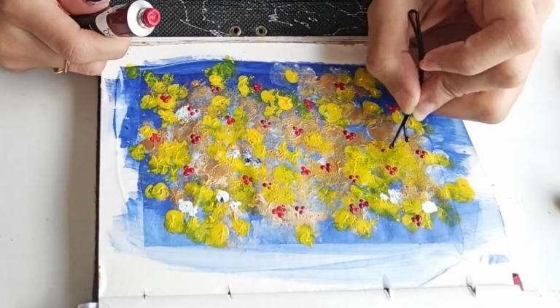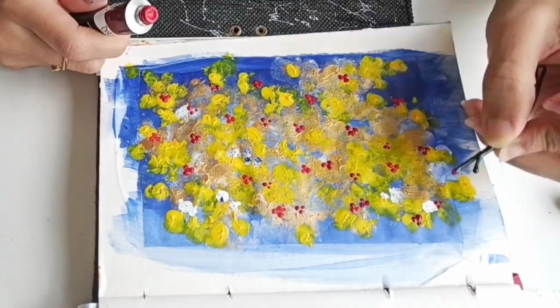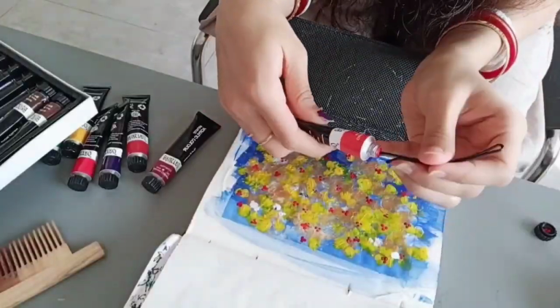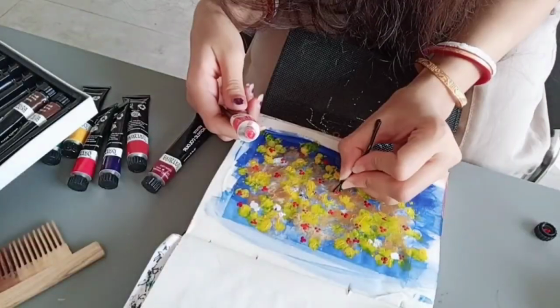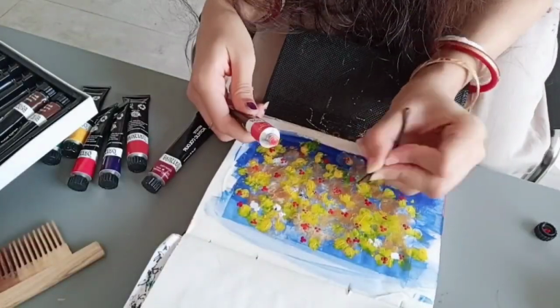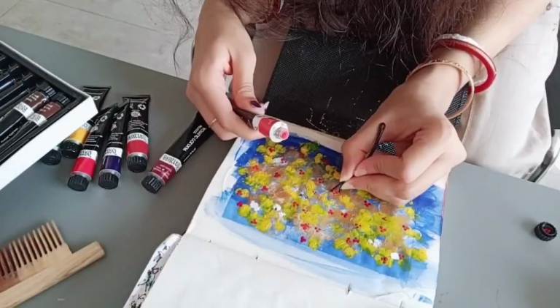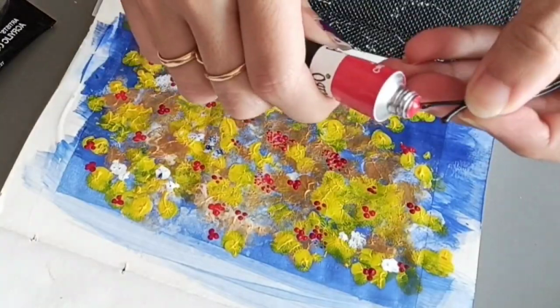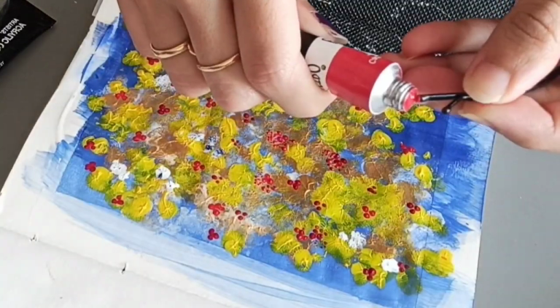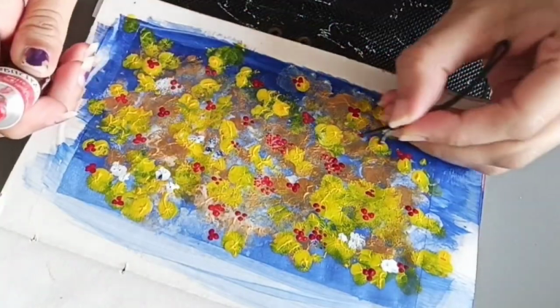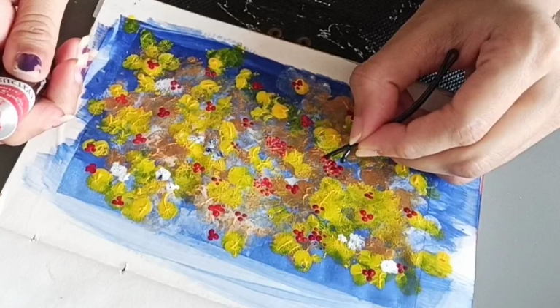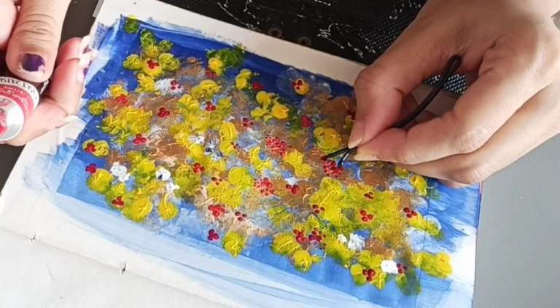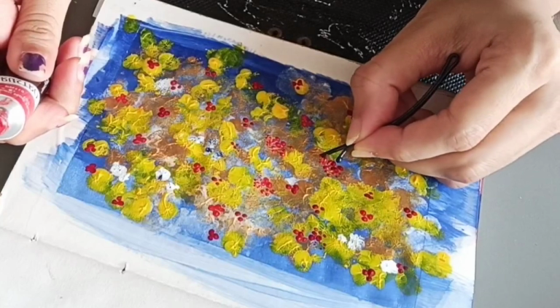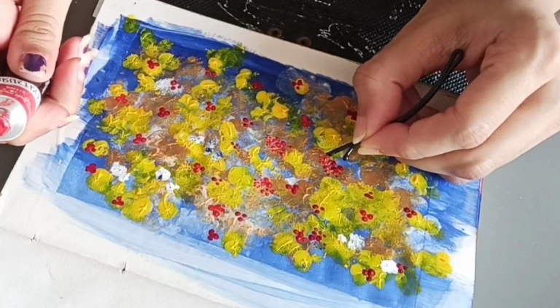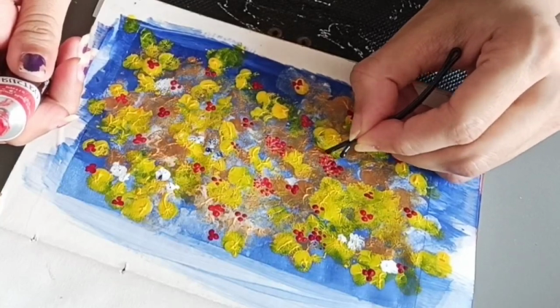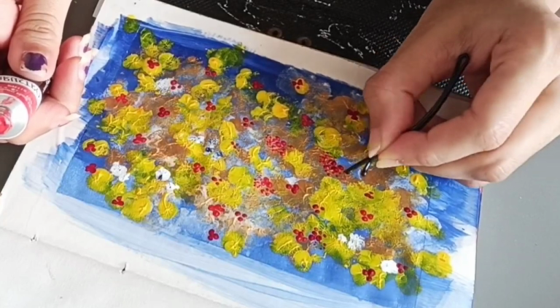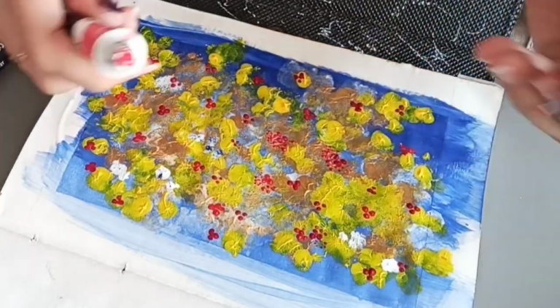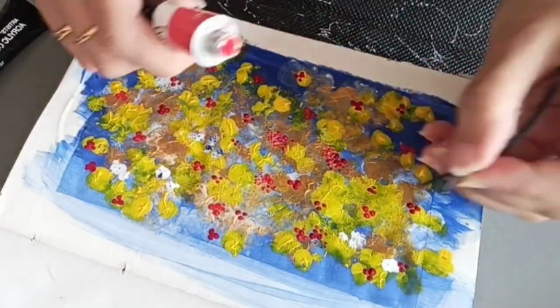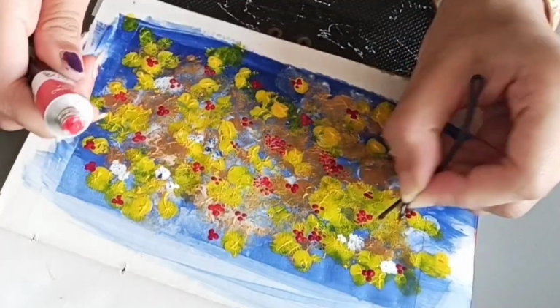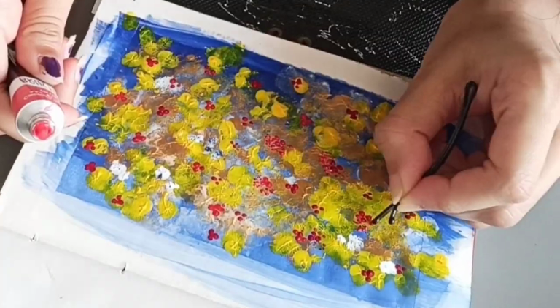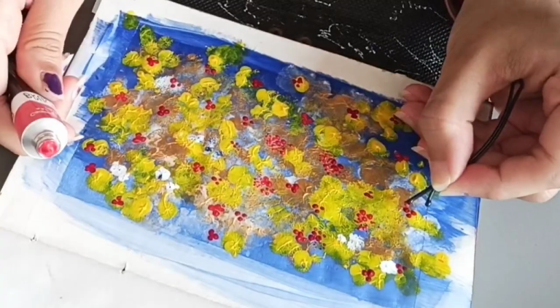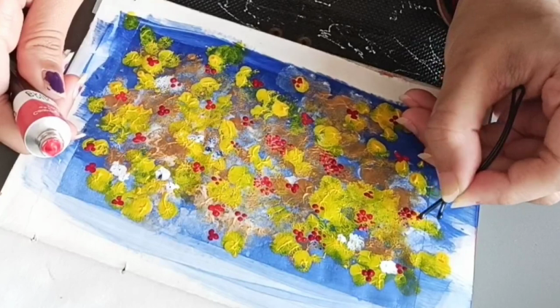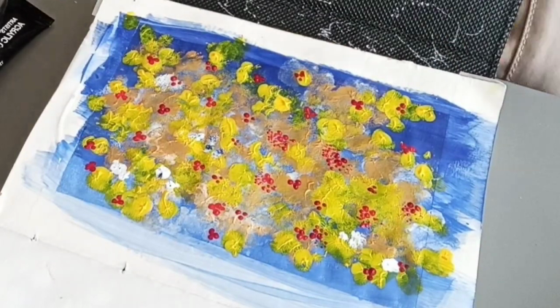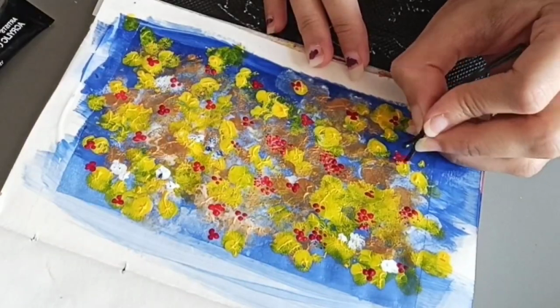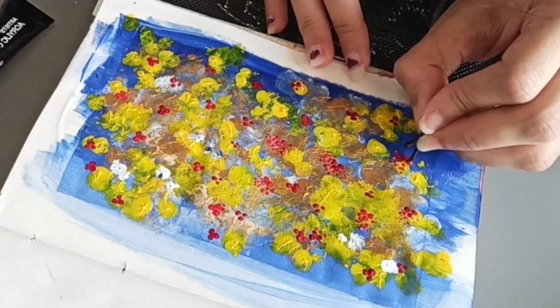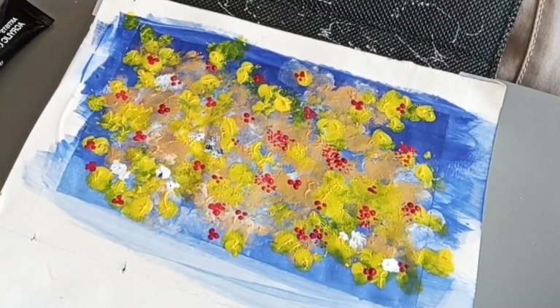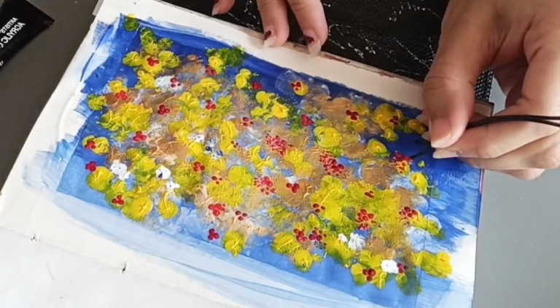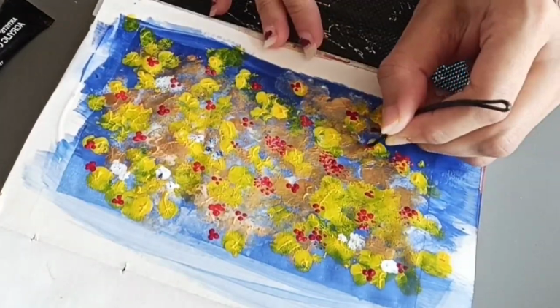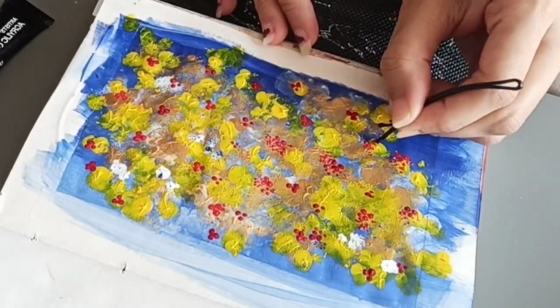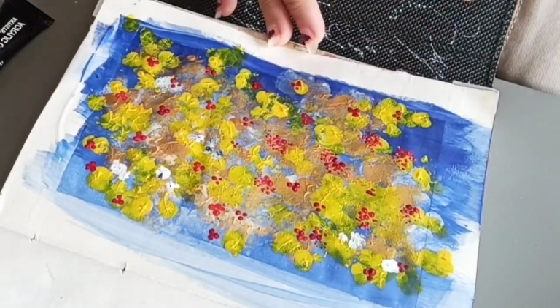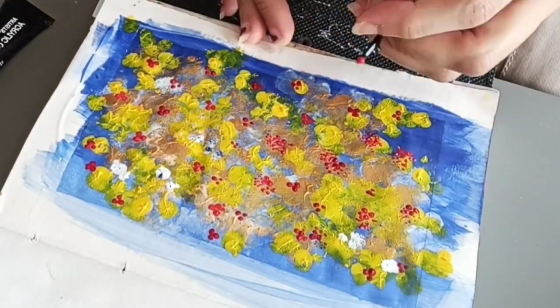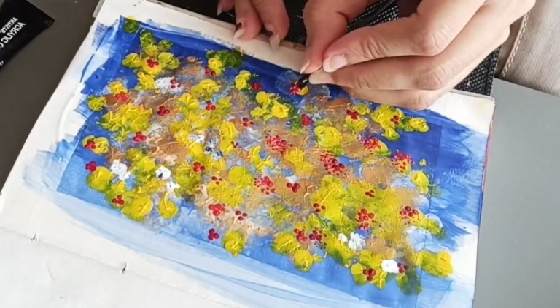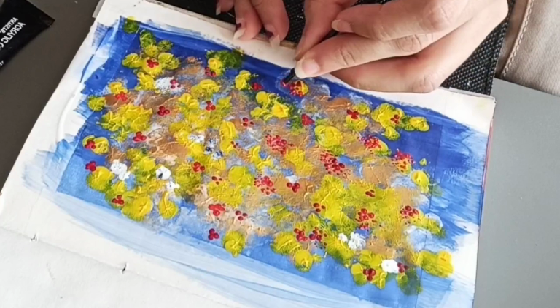You can choose any other color, but make sure you are choosing different shades of a color because it will make your drawing more gorgeous and more attractive. Now I am using the hair clip in a different way — check and you will understand how I use the hair clip to make the flowers.